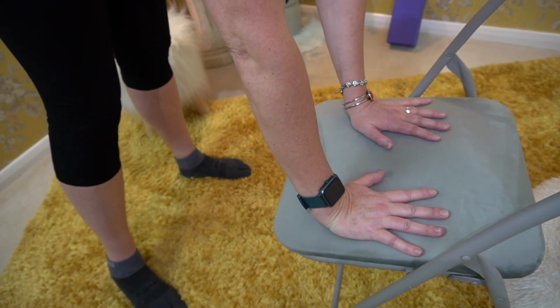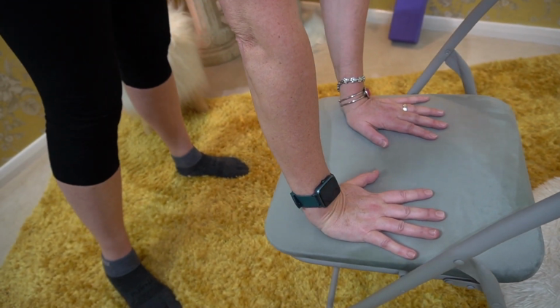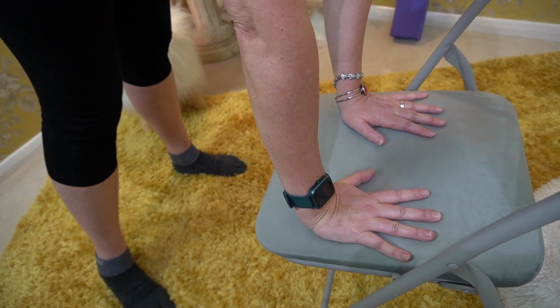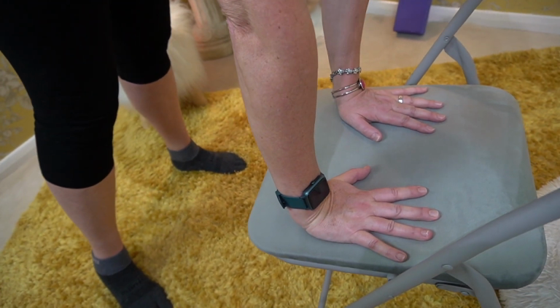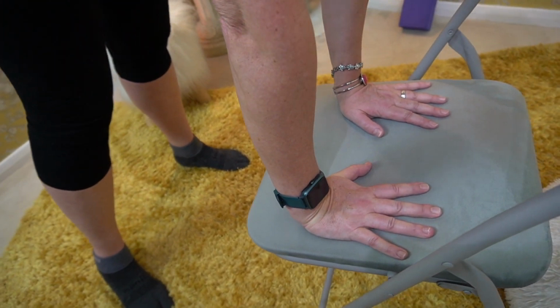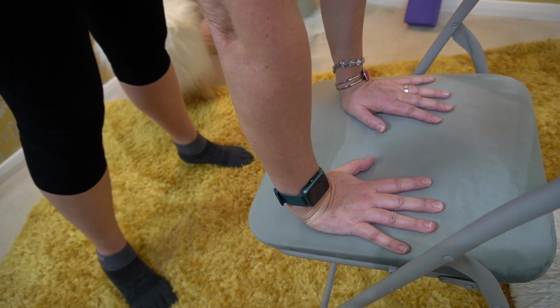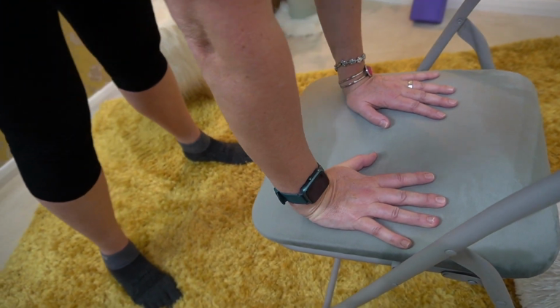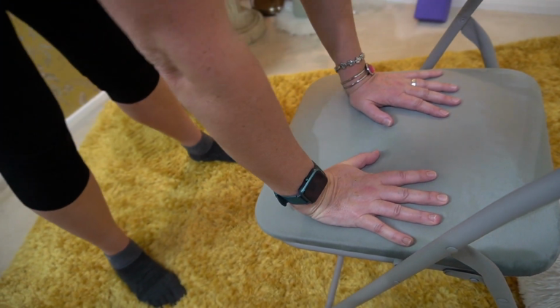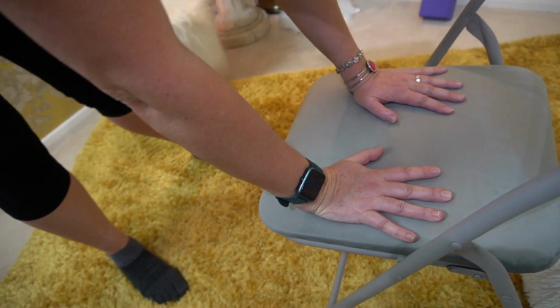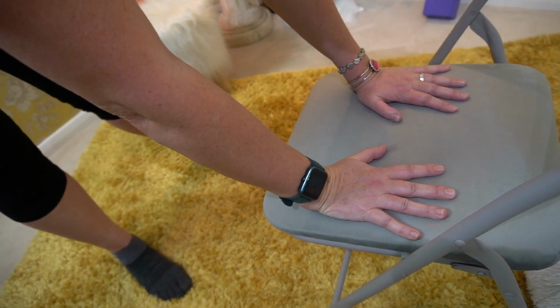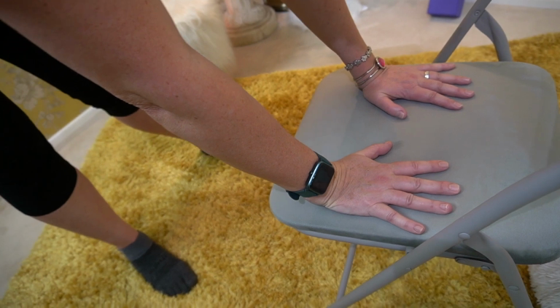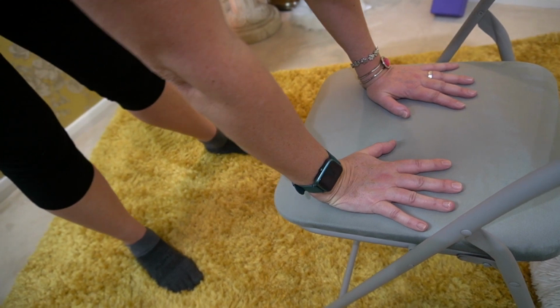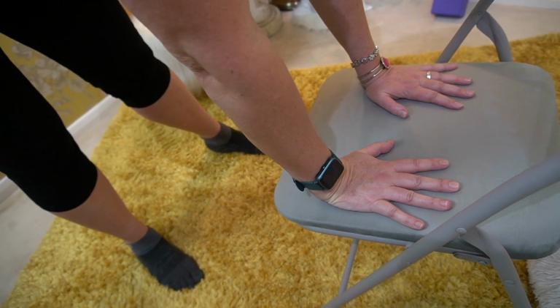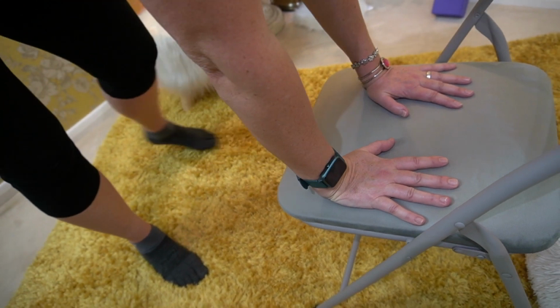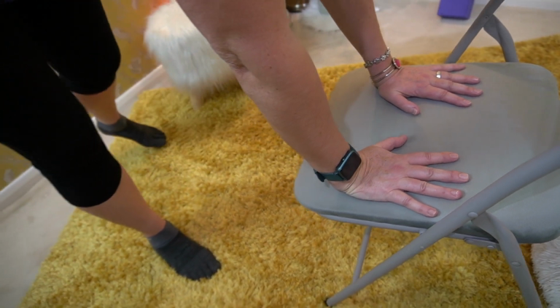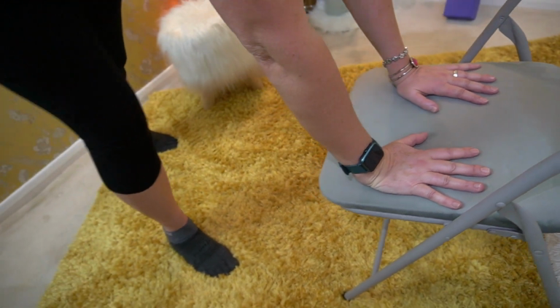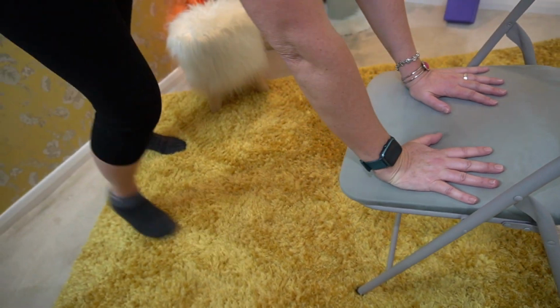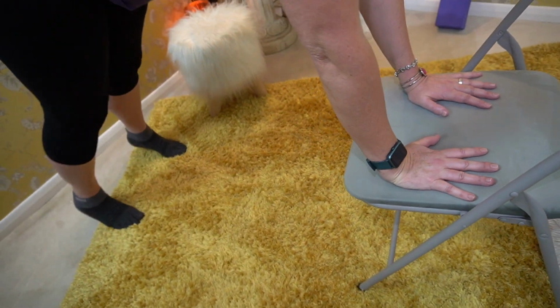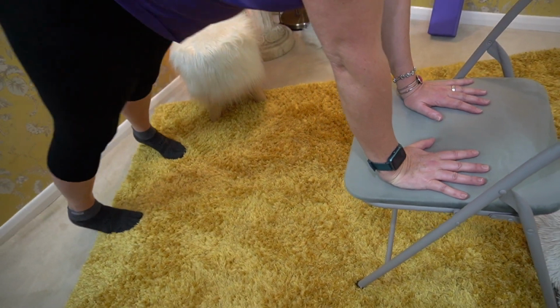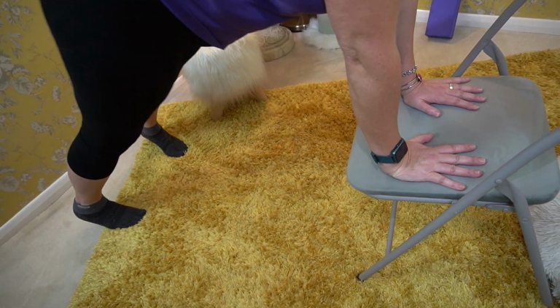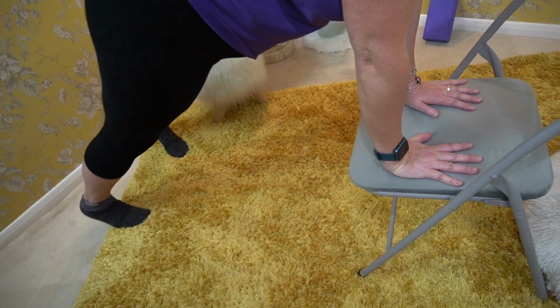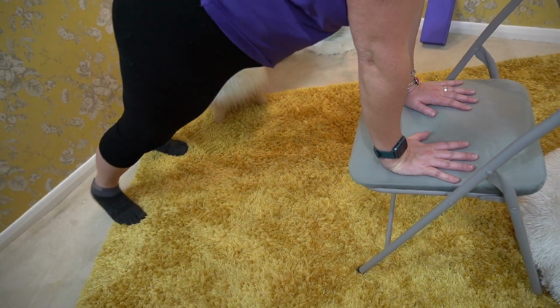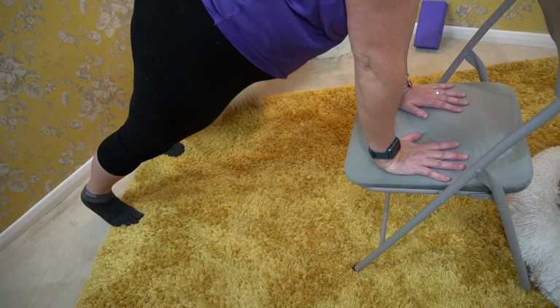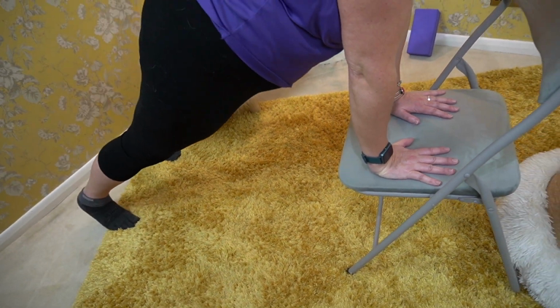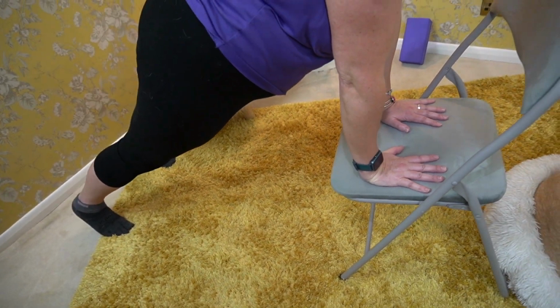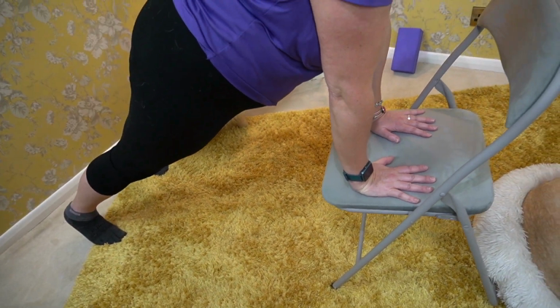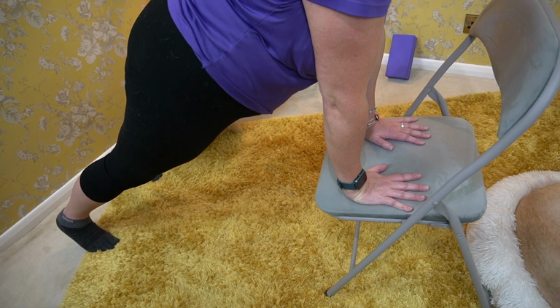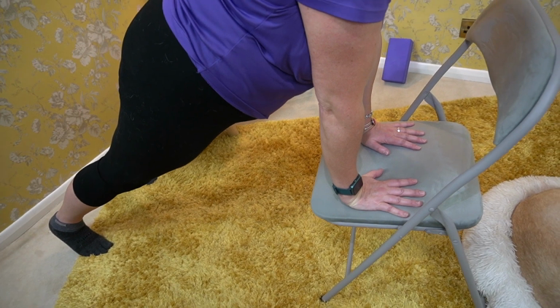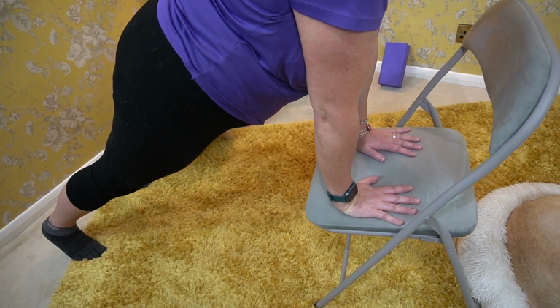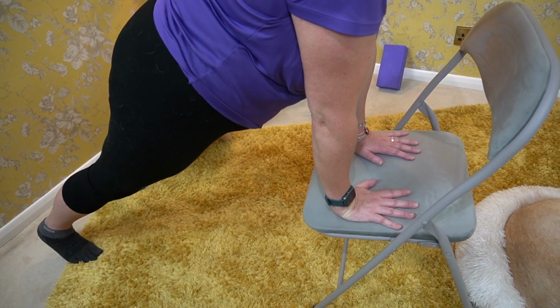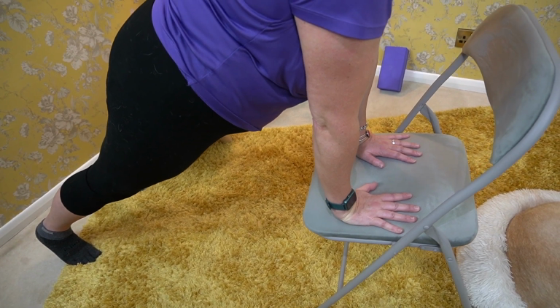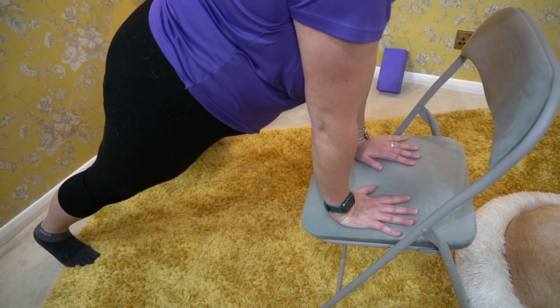If you want to put even more weight through your wrists, take your feet further away from your hands. The hardest position is Plank Pose, with your weight pressed forwards onto your wrists.